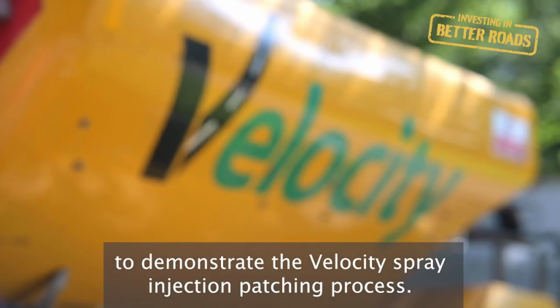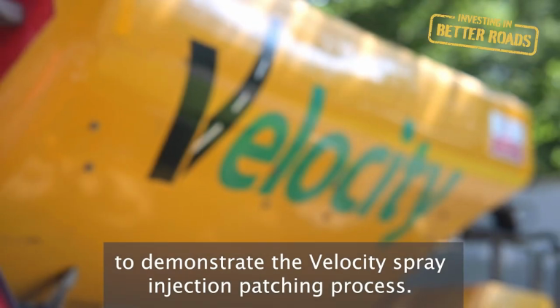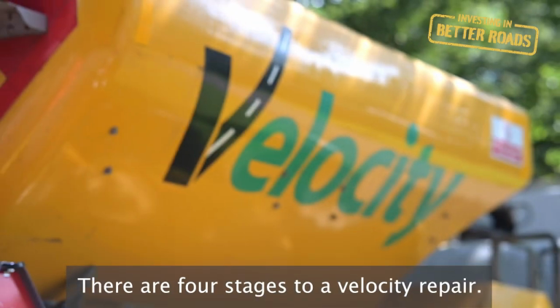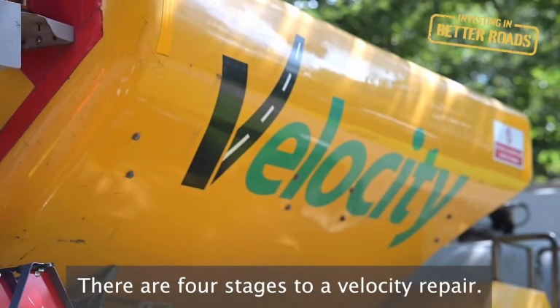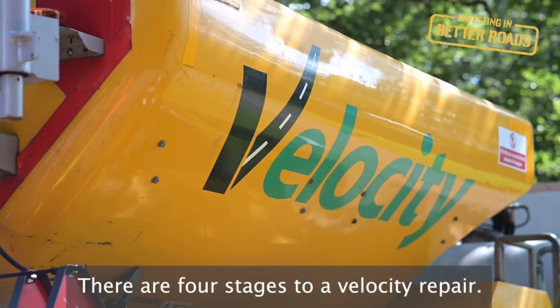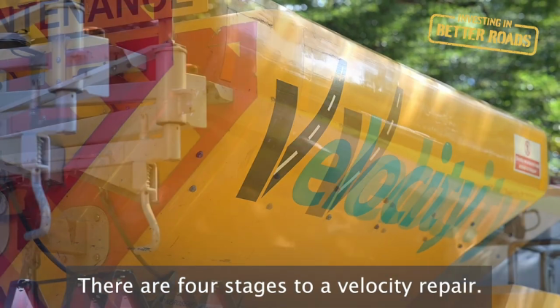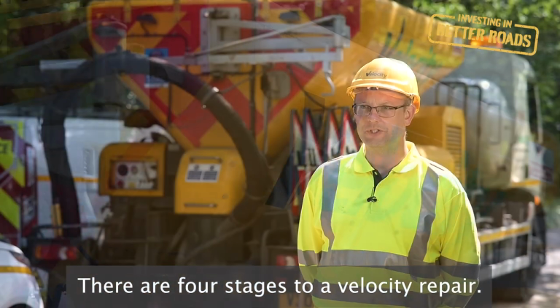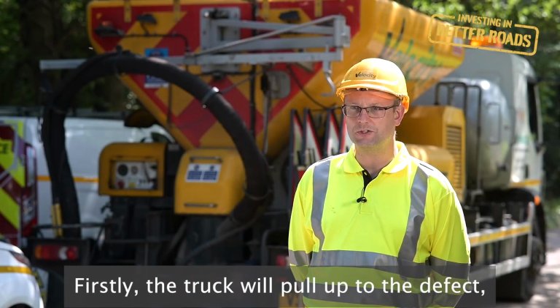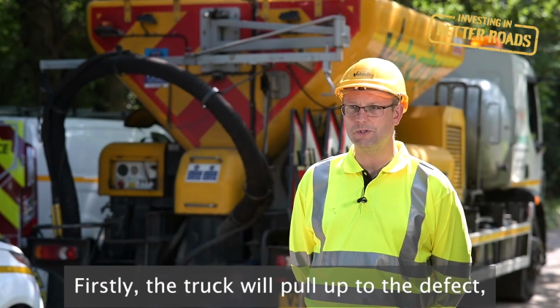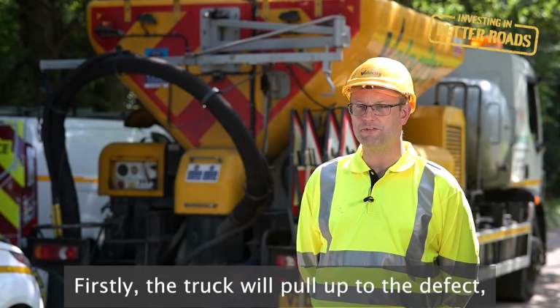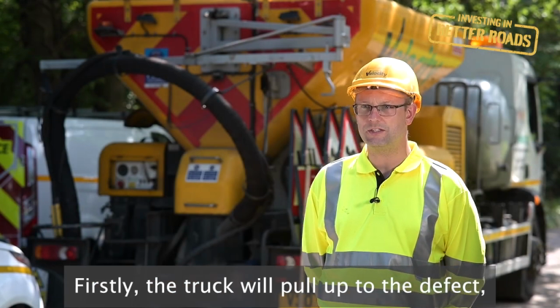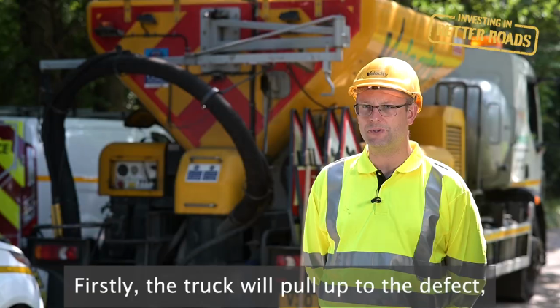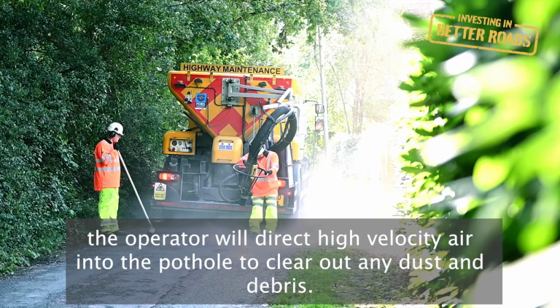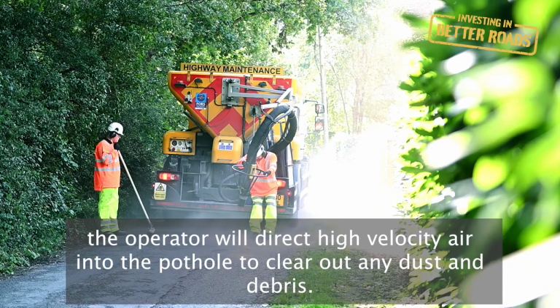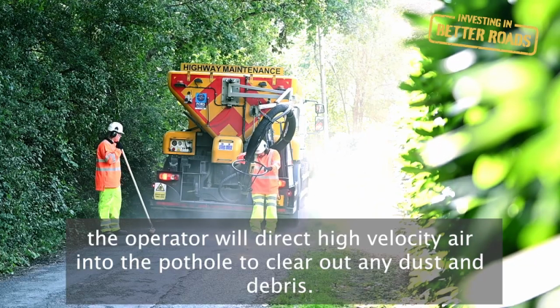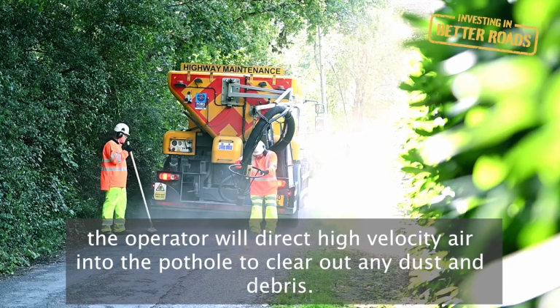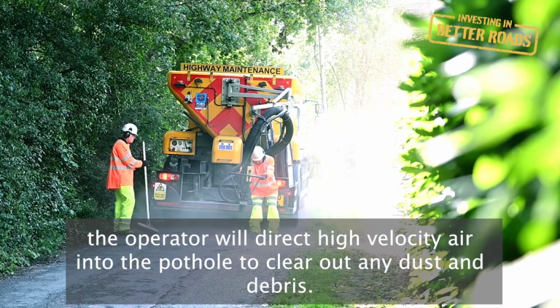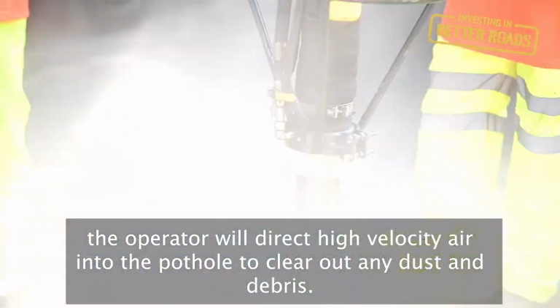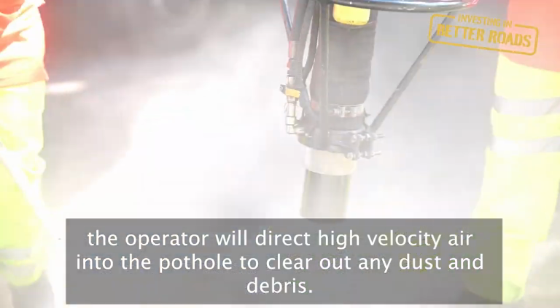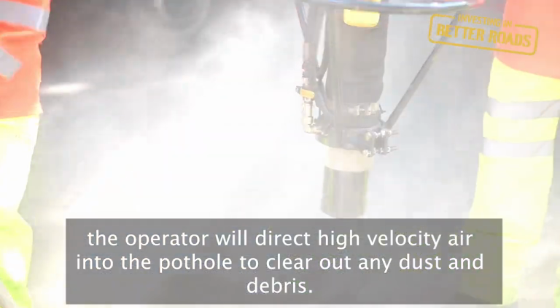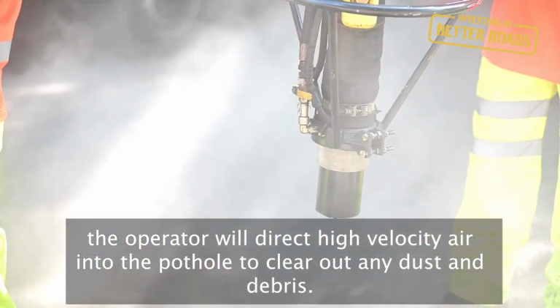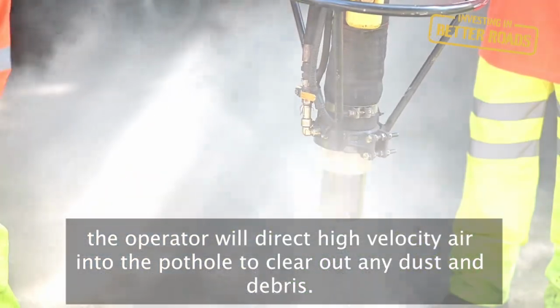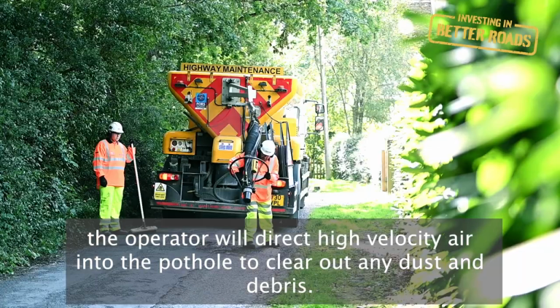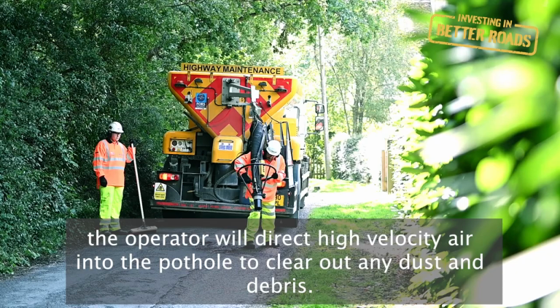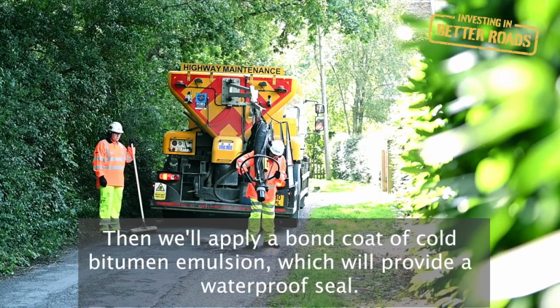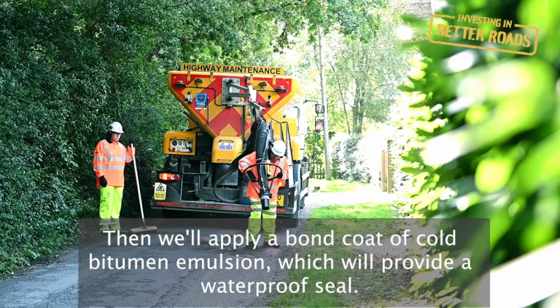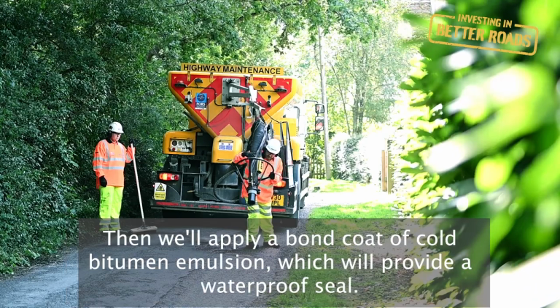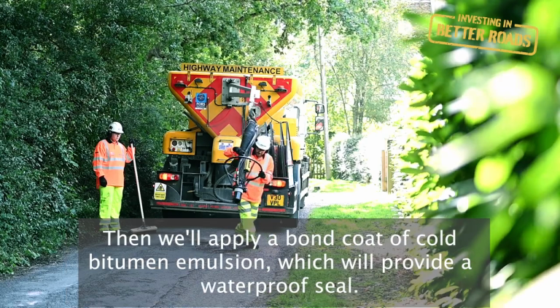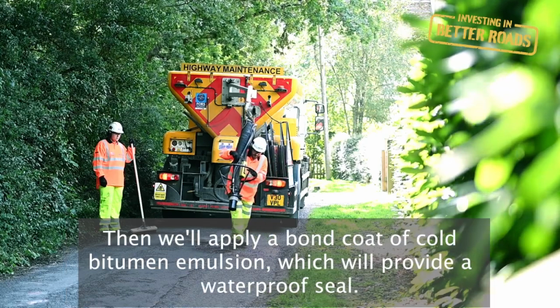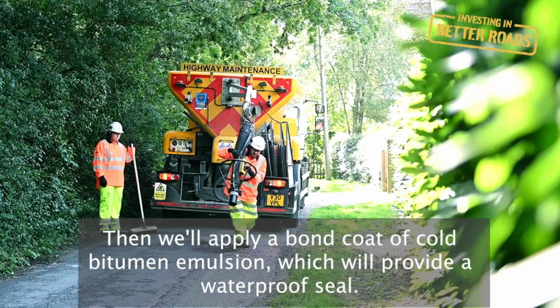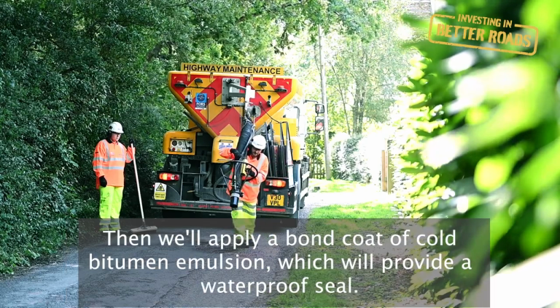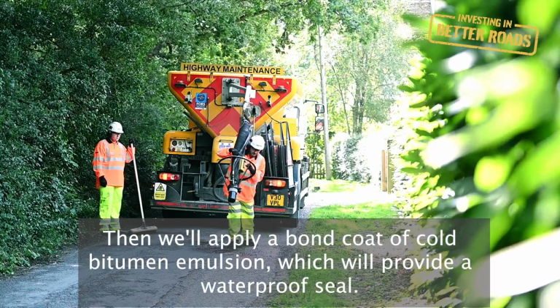There are four stages to a Velocity repair. Firstly, the truck will pull up to the defect and the operator will direct high velocity air into the pothole to clear out any dust and debris. Then we'll apply a bond coat of cold bitumen emulsion which will provide a waterproof seal.